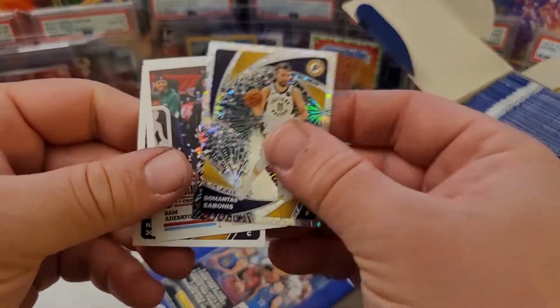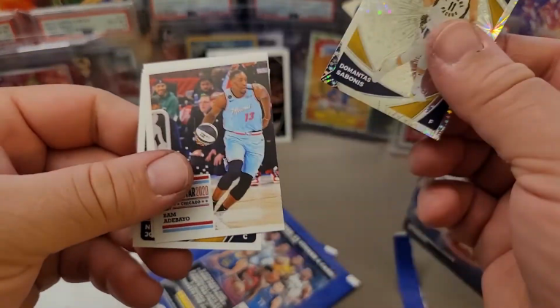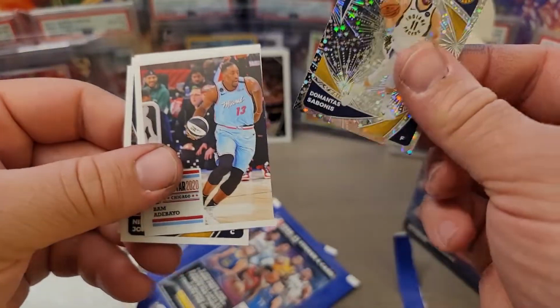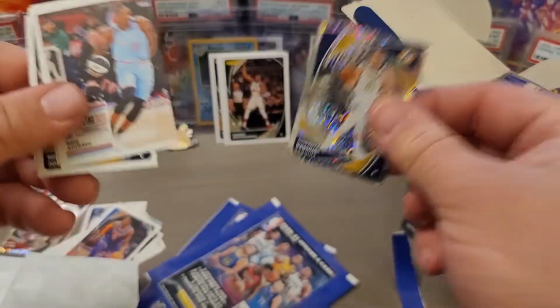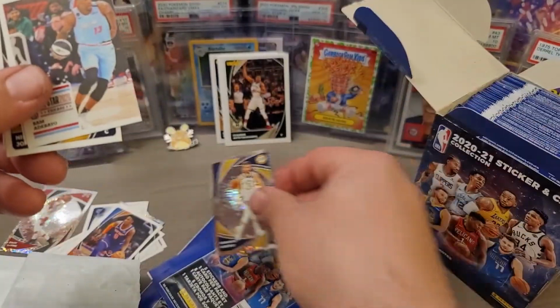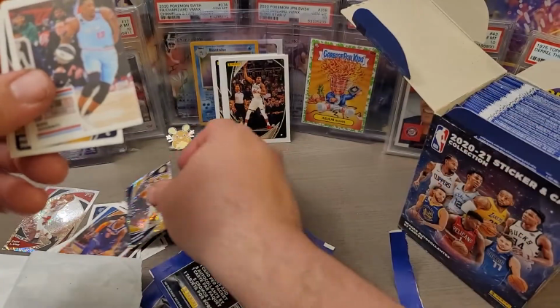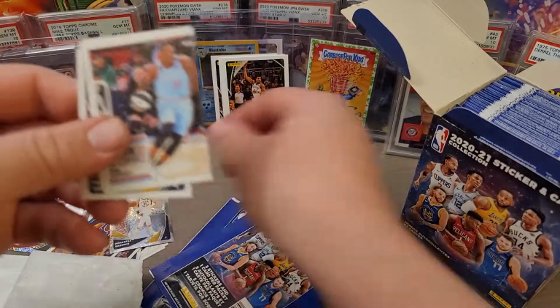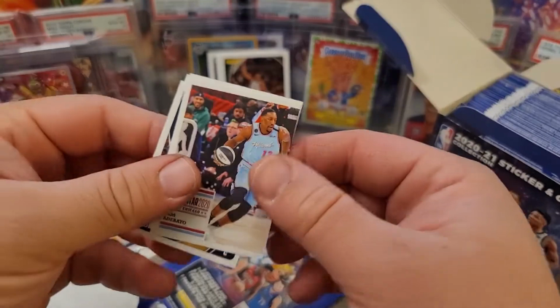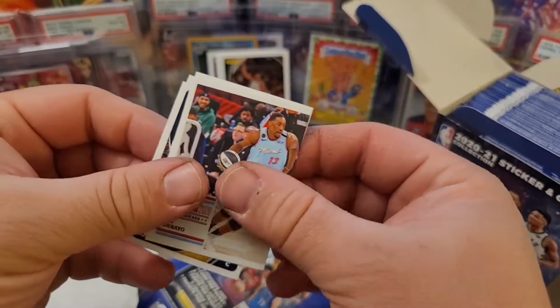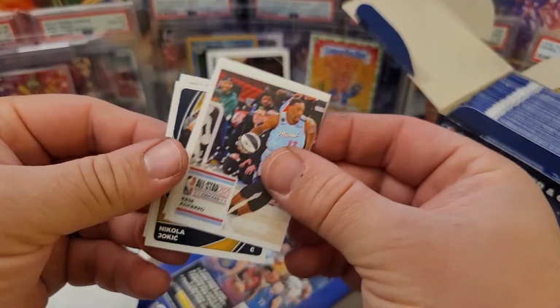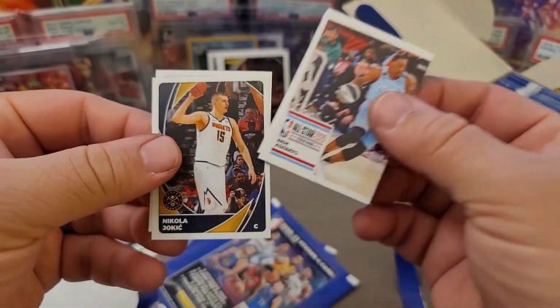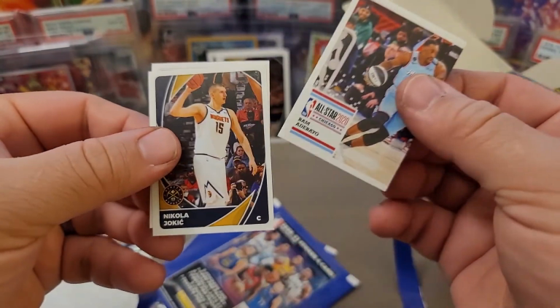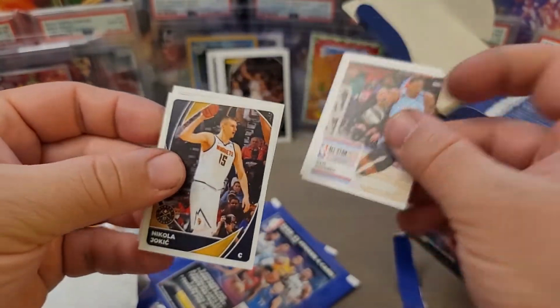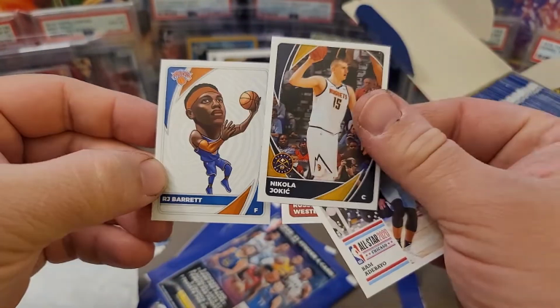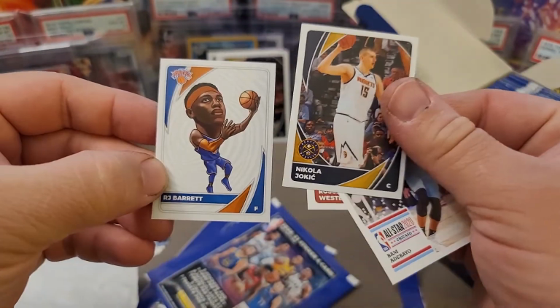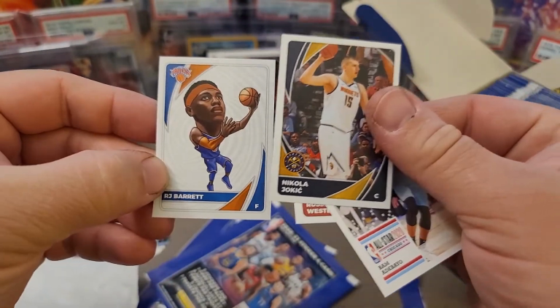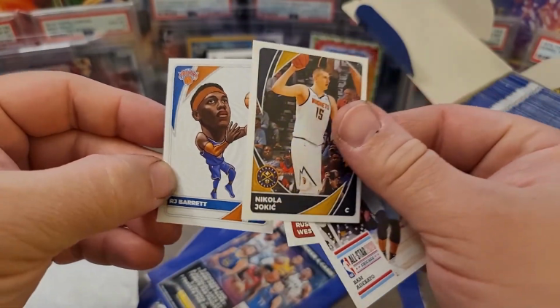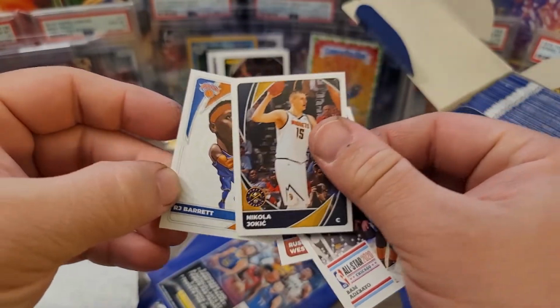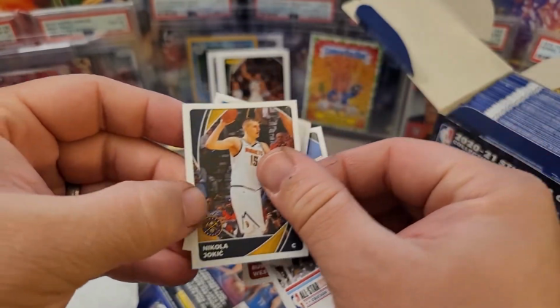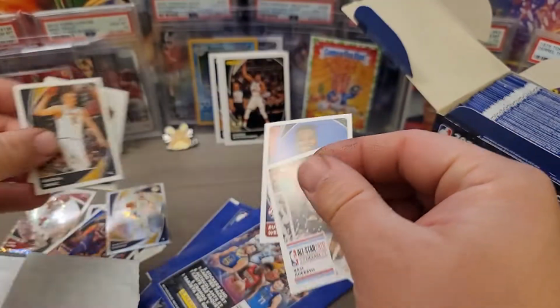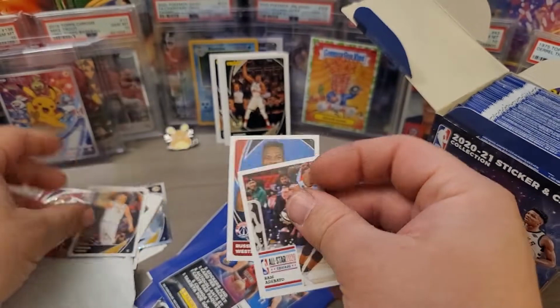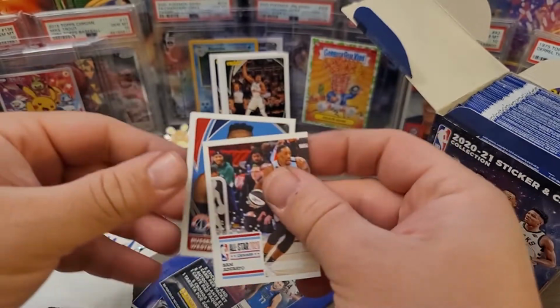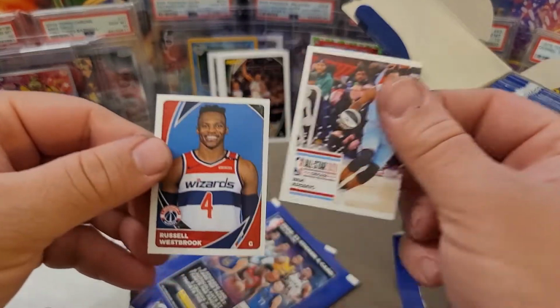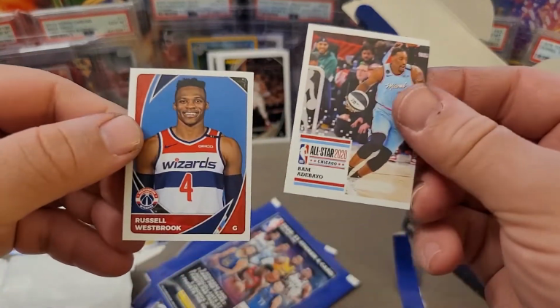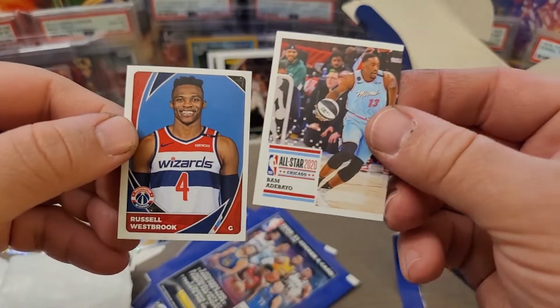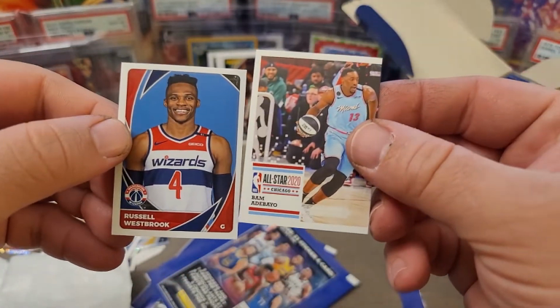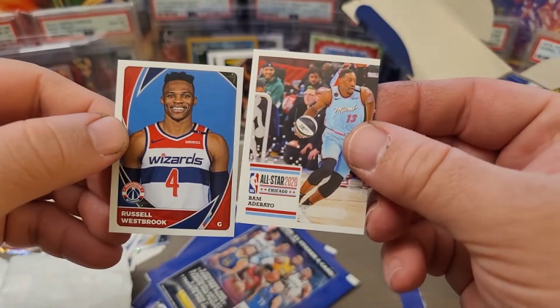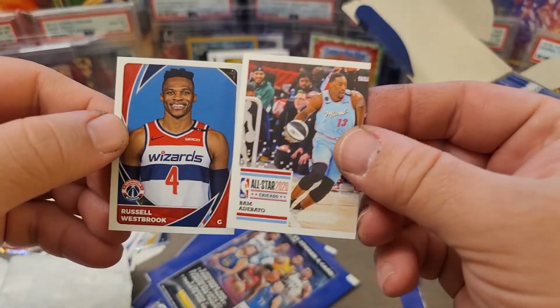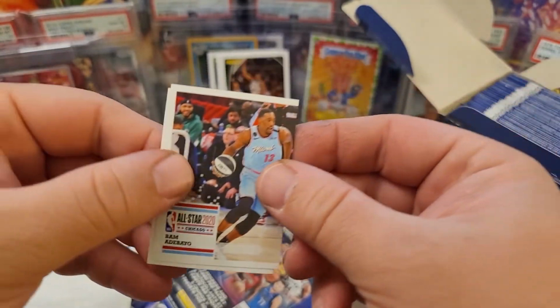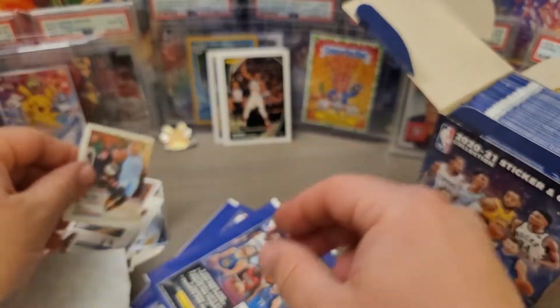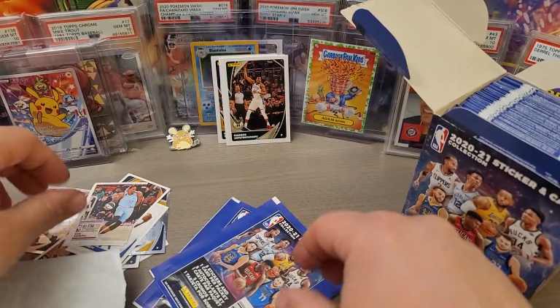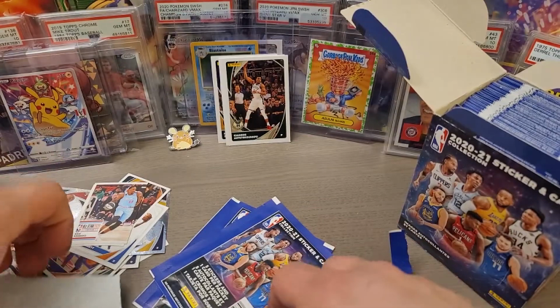You can see this Giannis right out of the pack is a little bit banged up — that can be the case with the stickers. RJ Barrett again — some nice cool stickers. Russell Westbrook to finish off that pack.